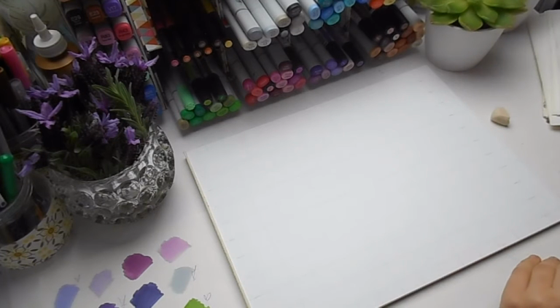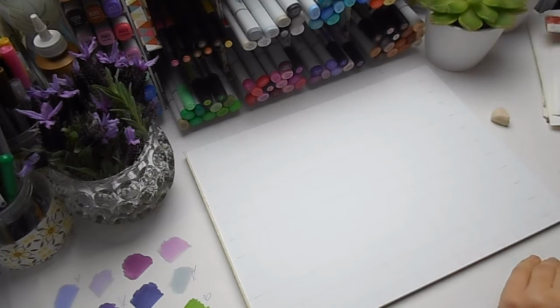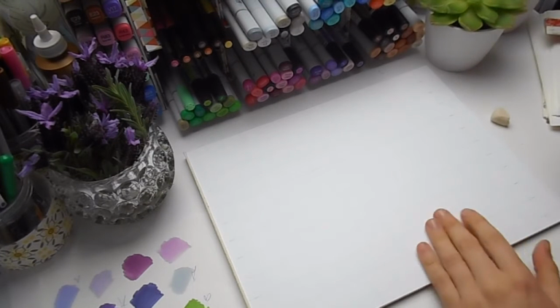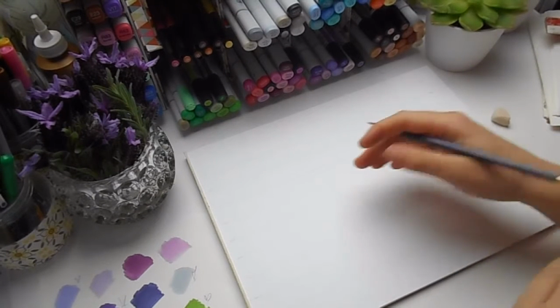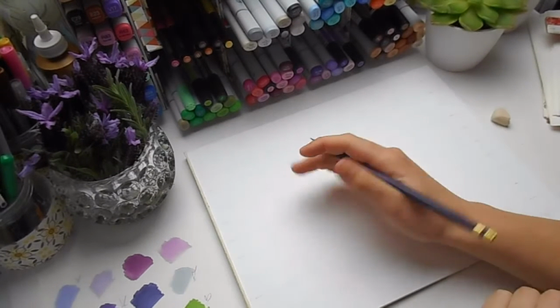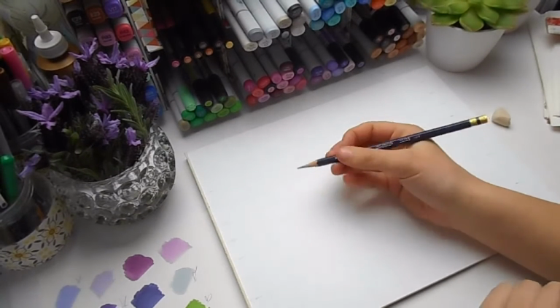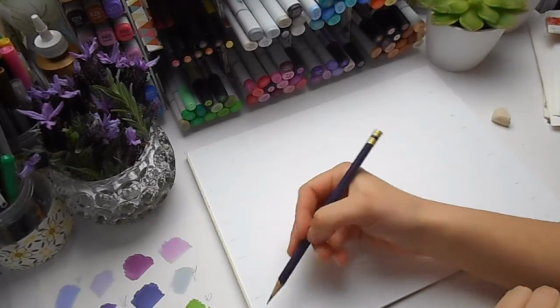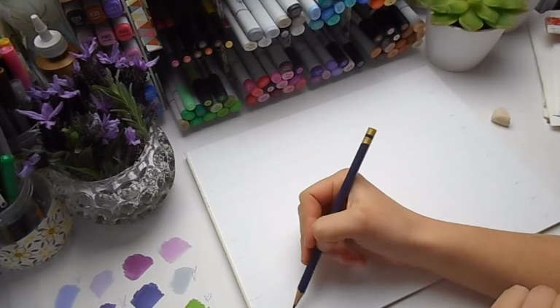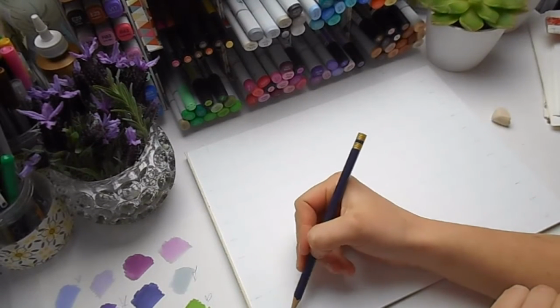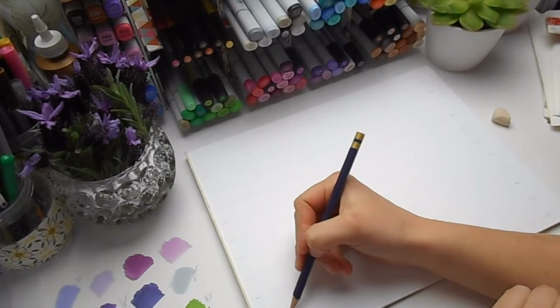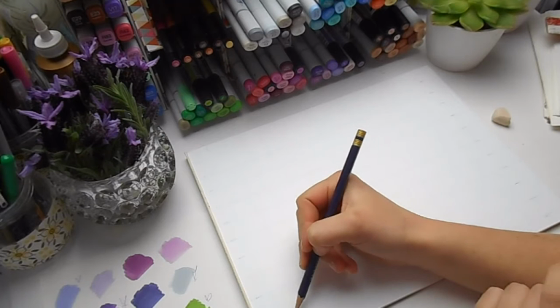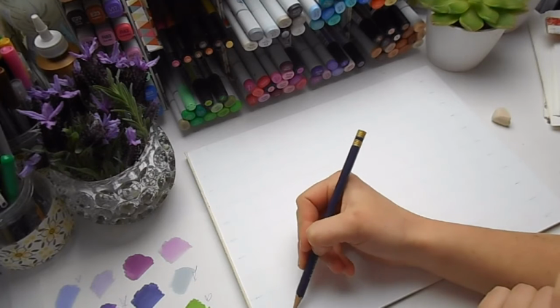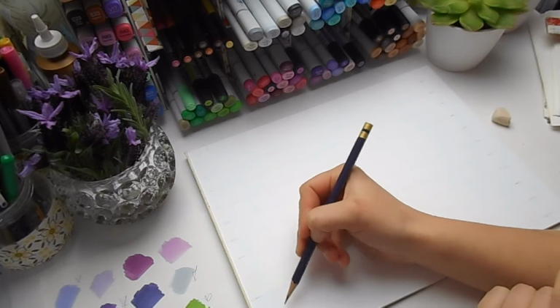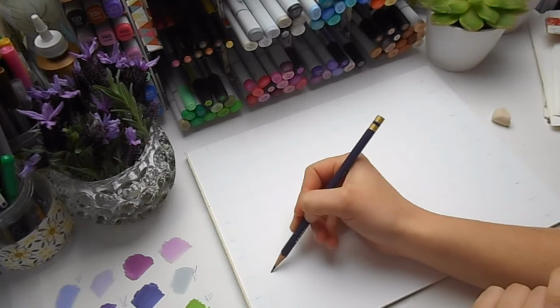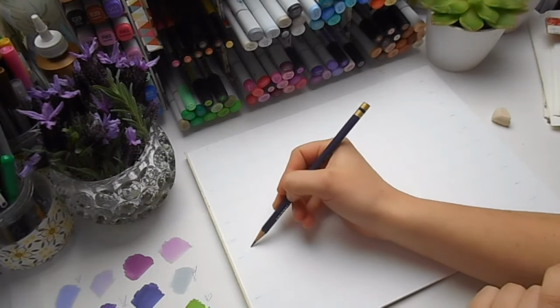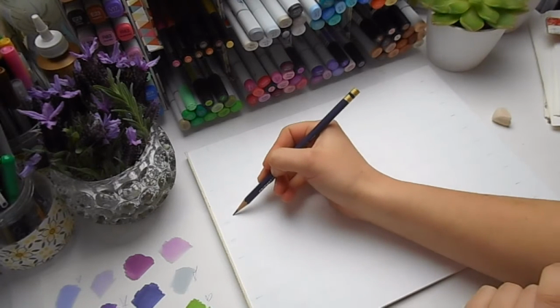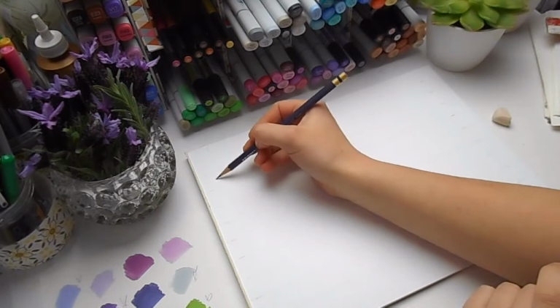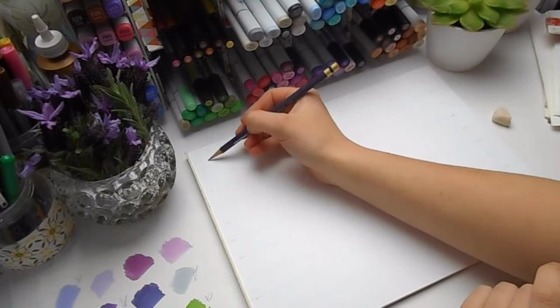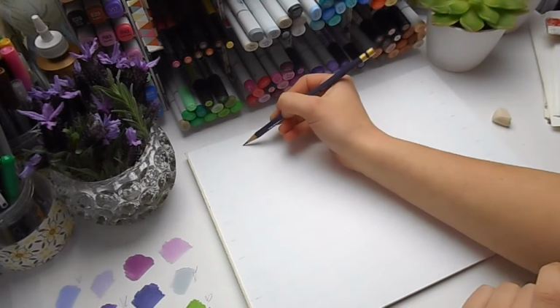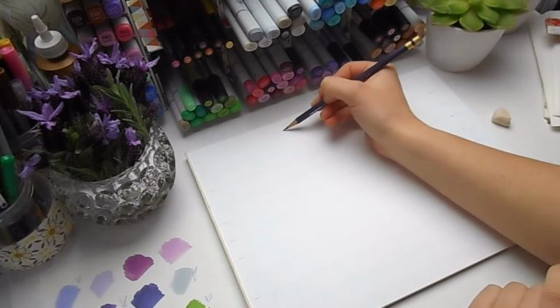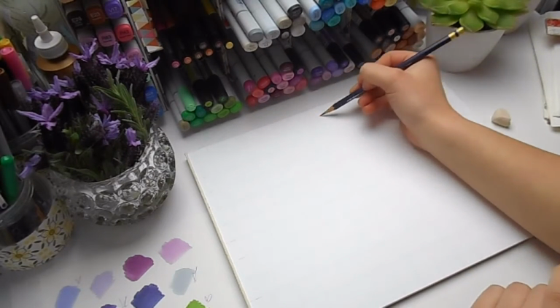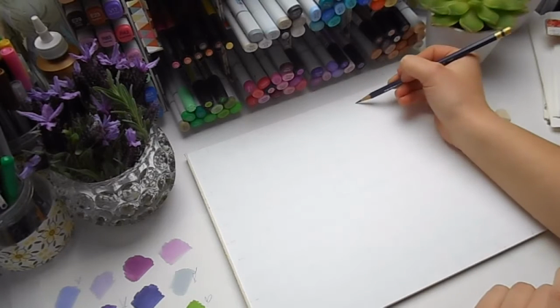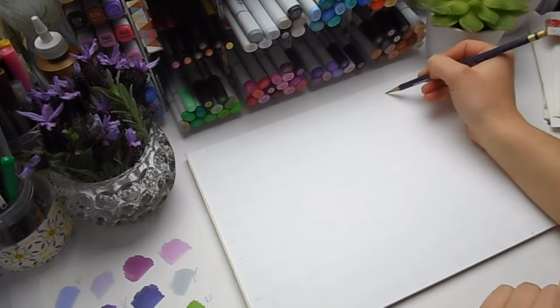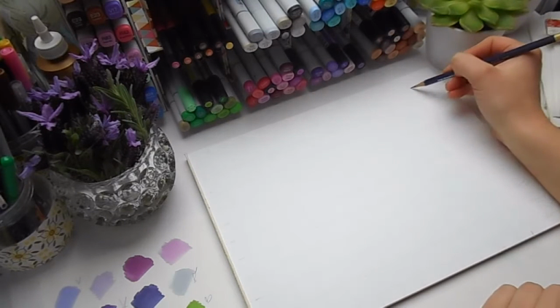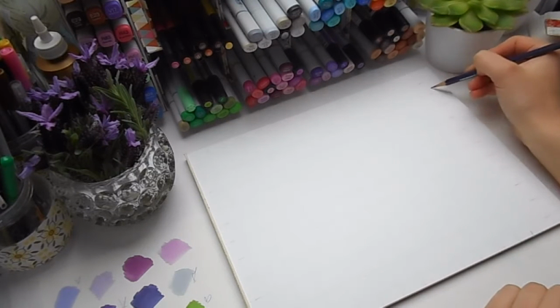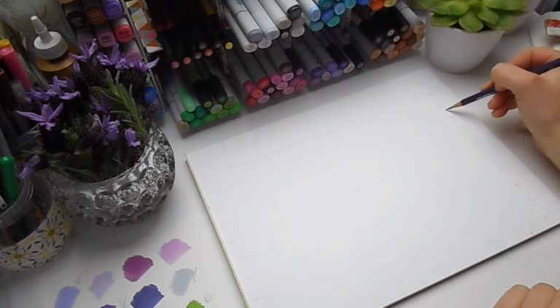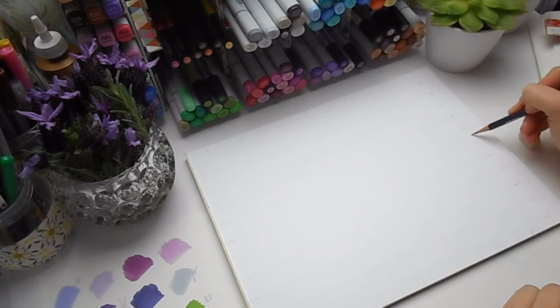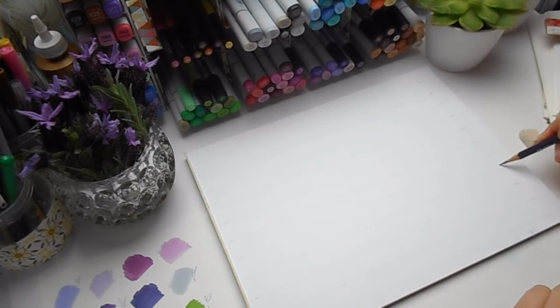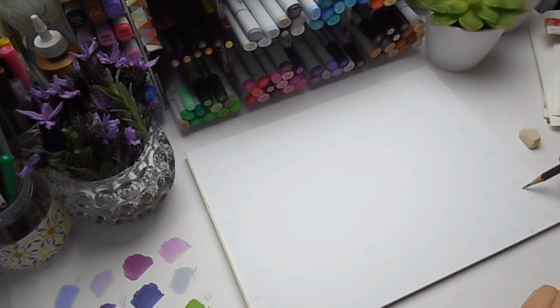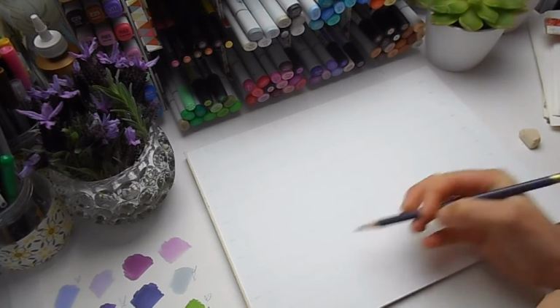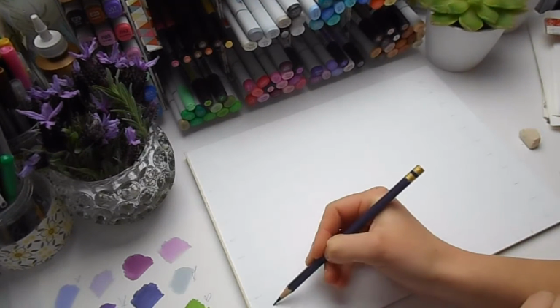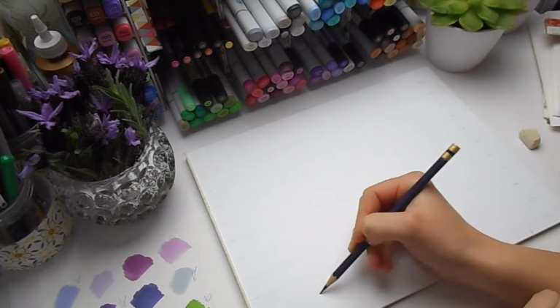Now I'm going to start to roughly put on my design and lay out my pattern, sketching all the elements that I'm going to be using.